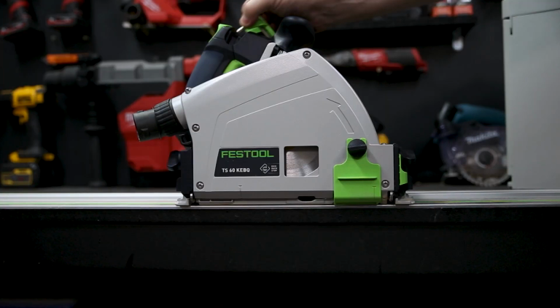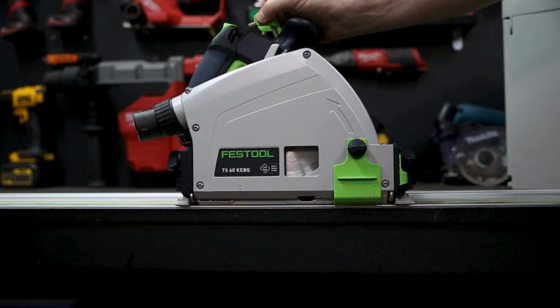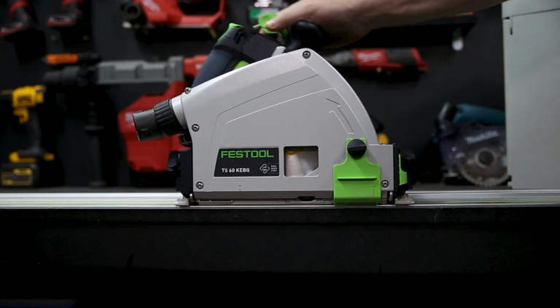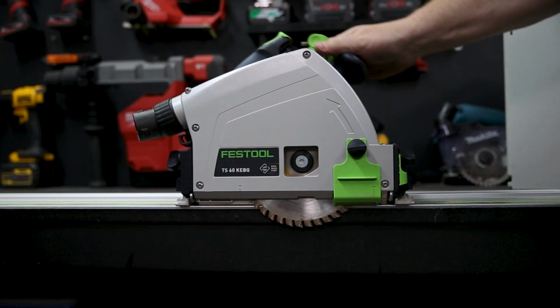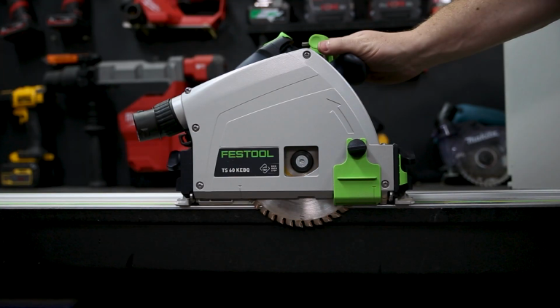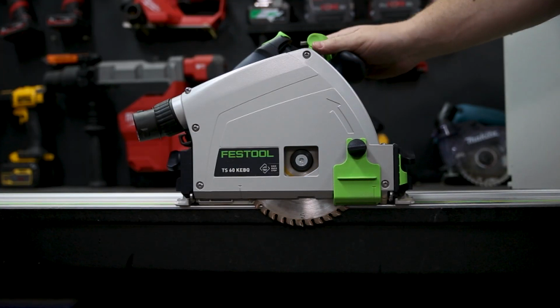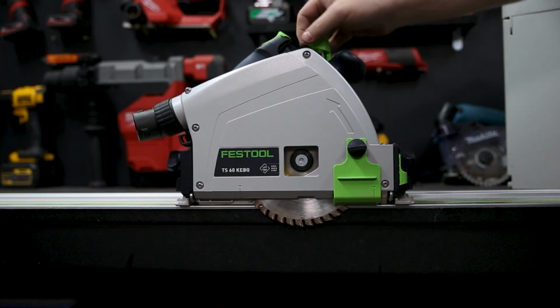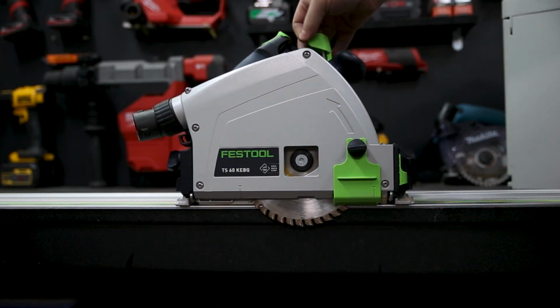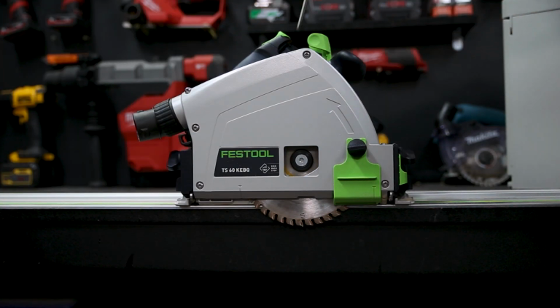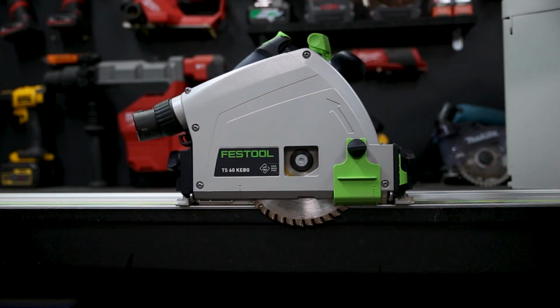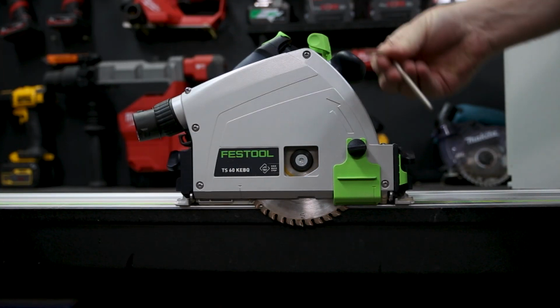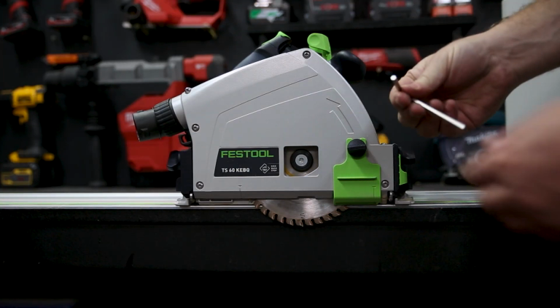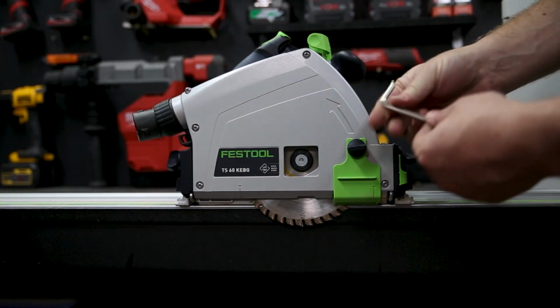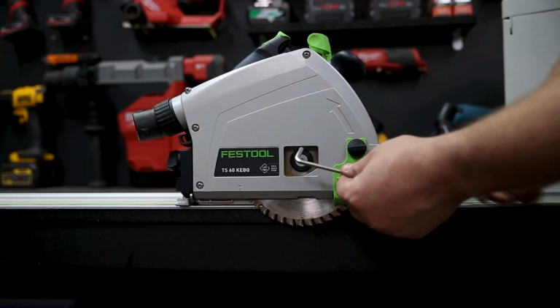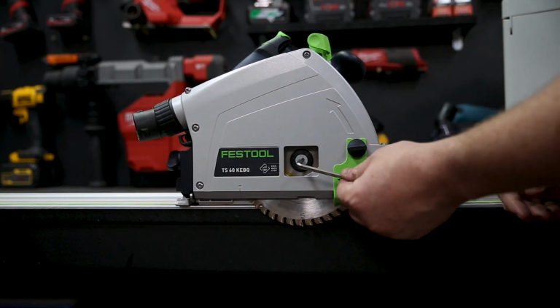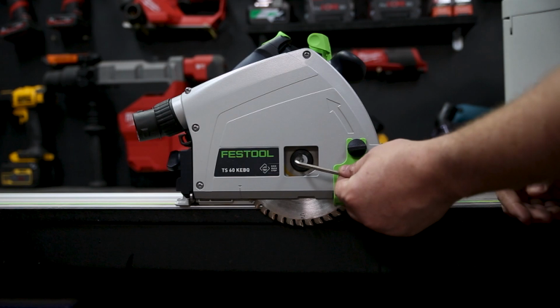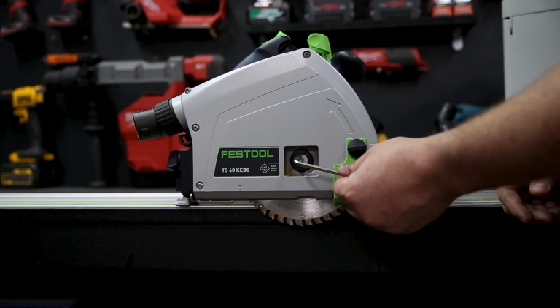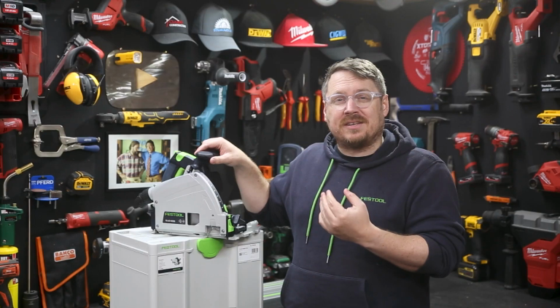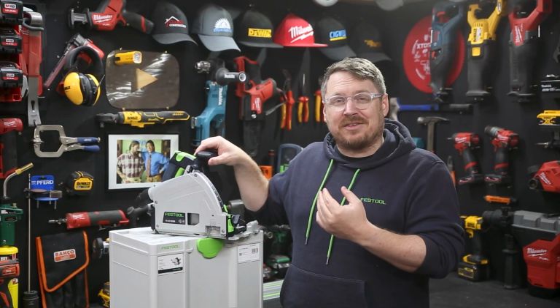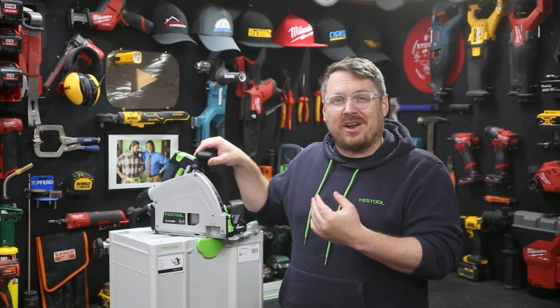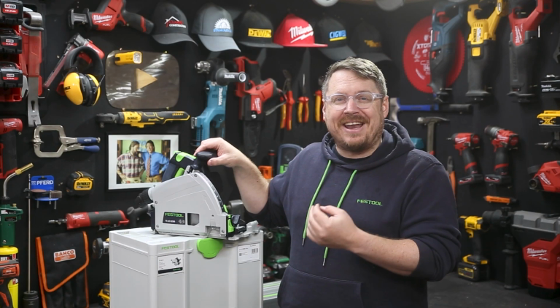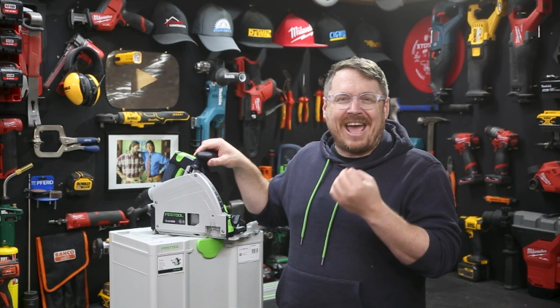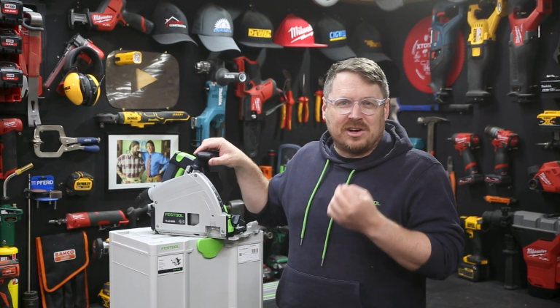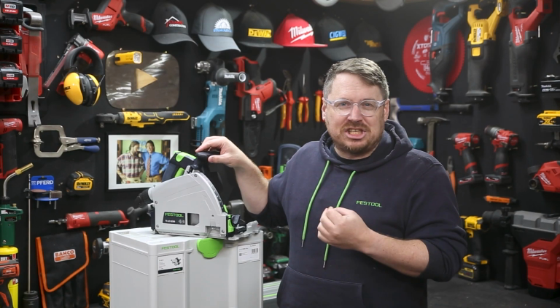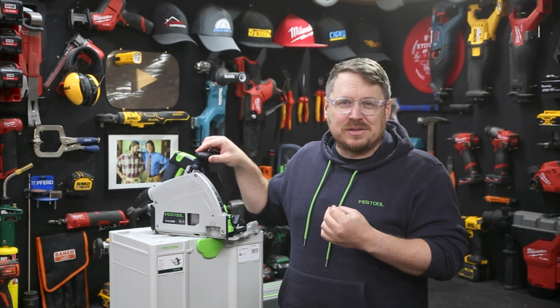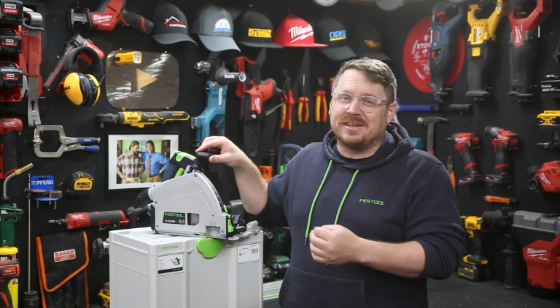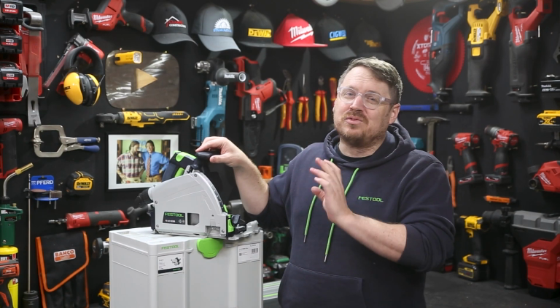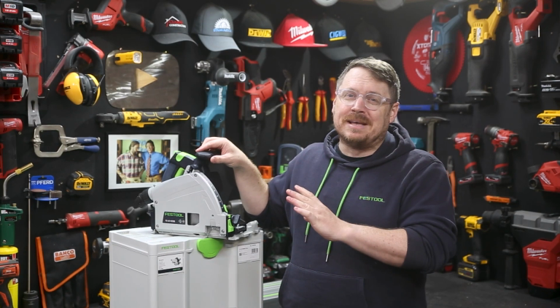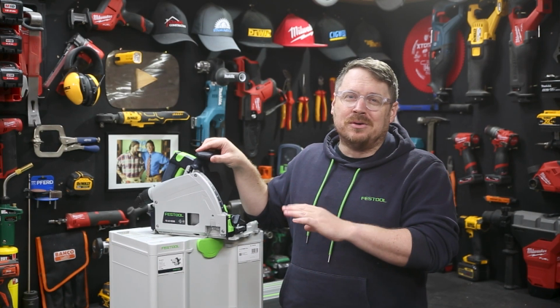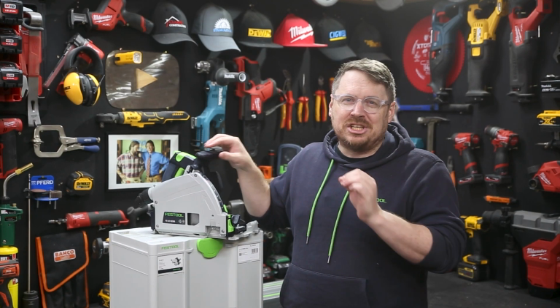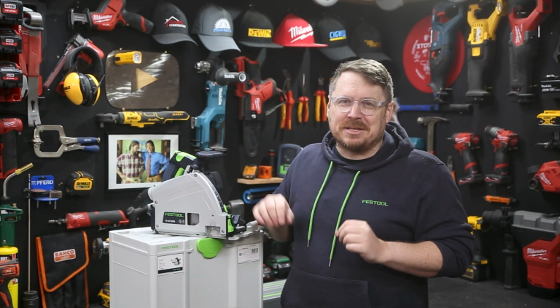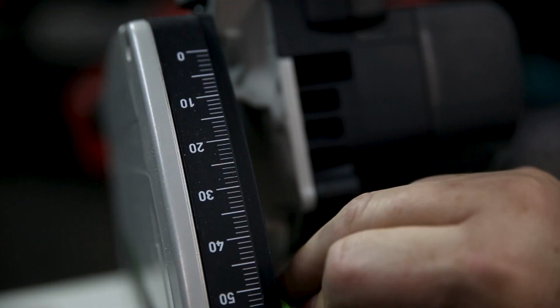To change the blades, you pull on the fast fix tab, which reveals the tool for changing them. It lowers the saw and locks it at the right height and locks the shaft as well, so it's really simple to change the blade.